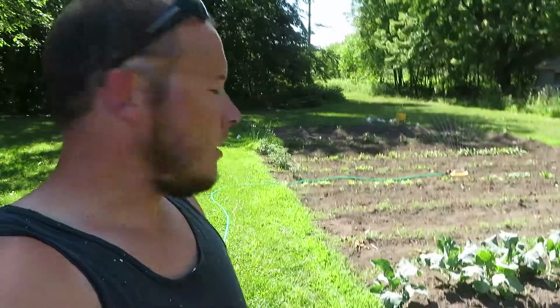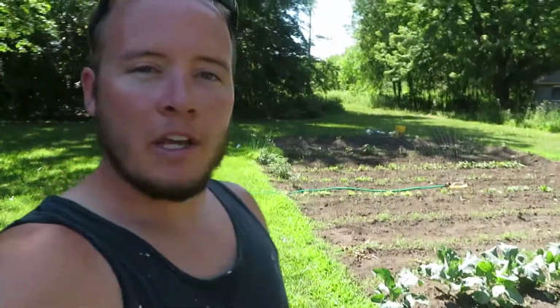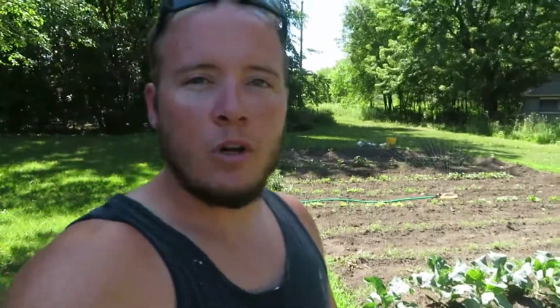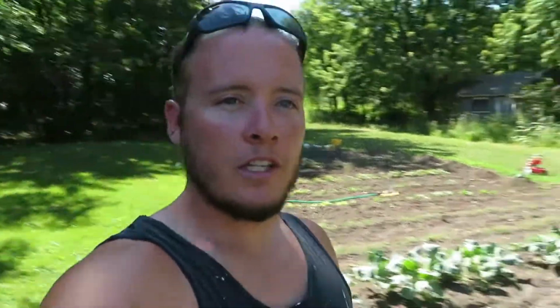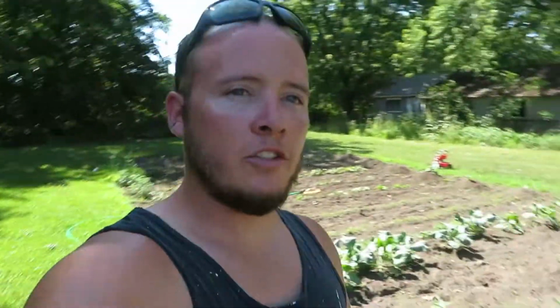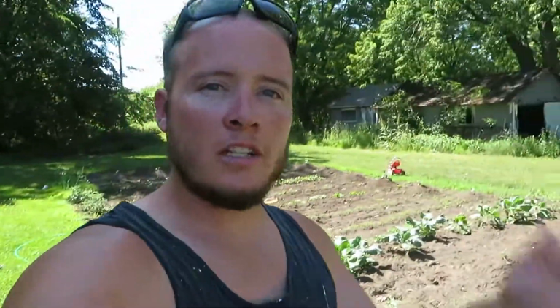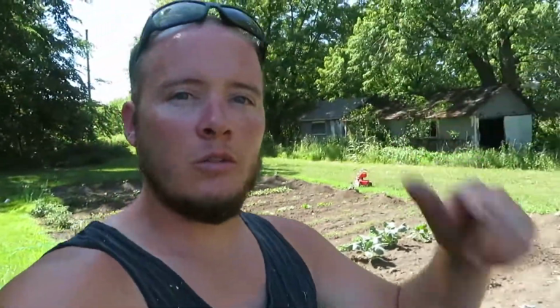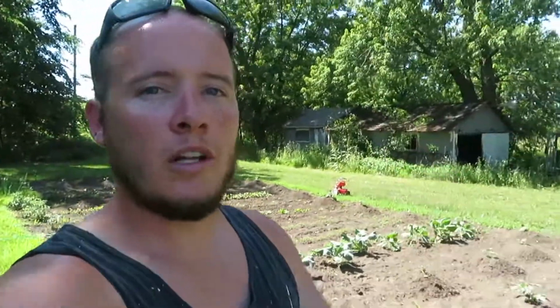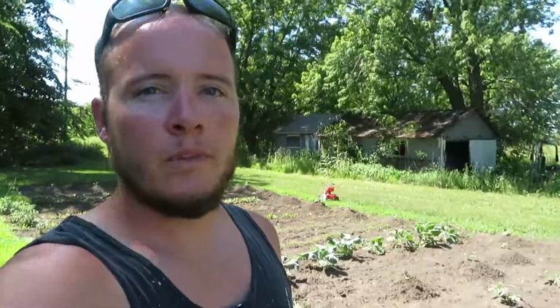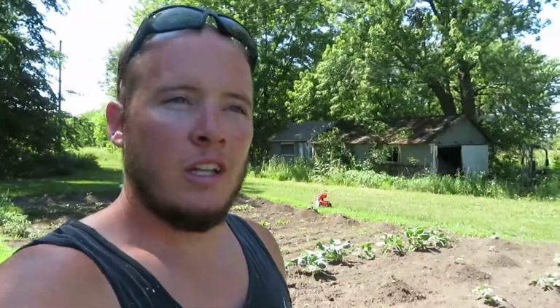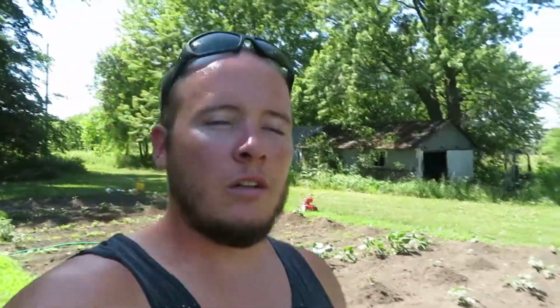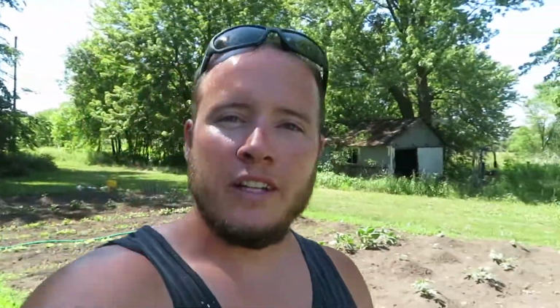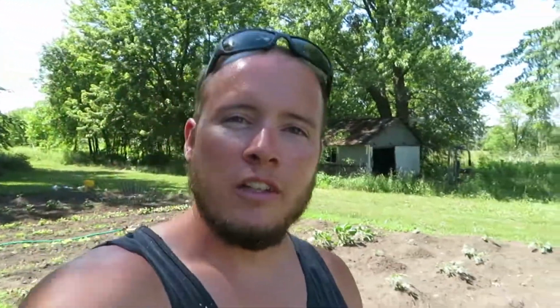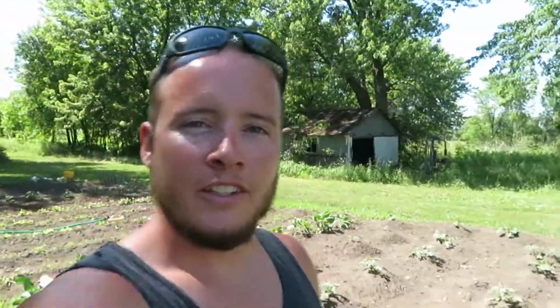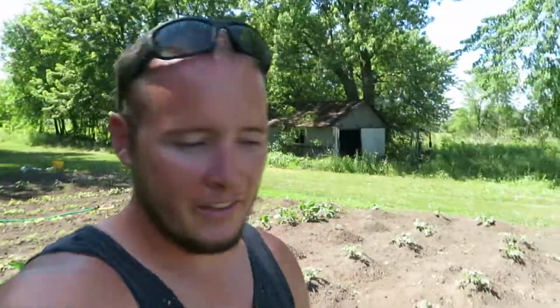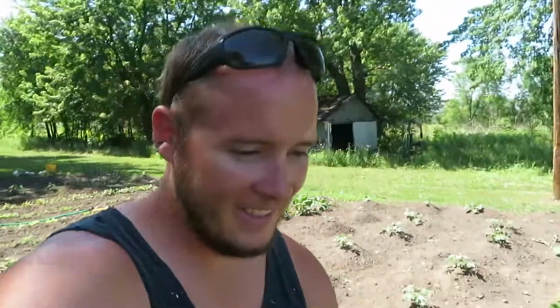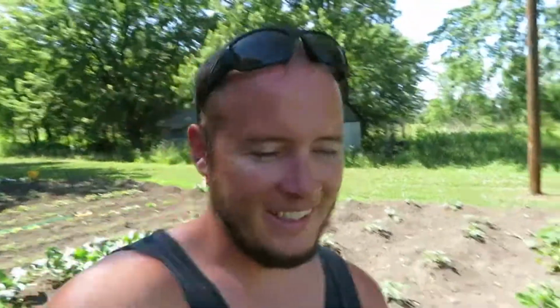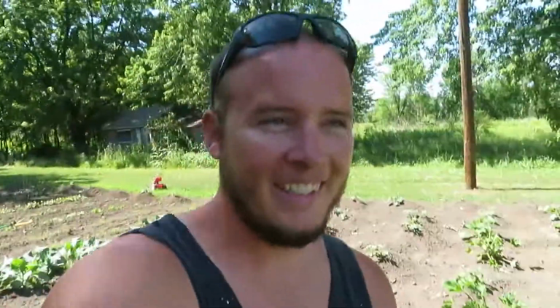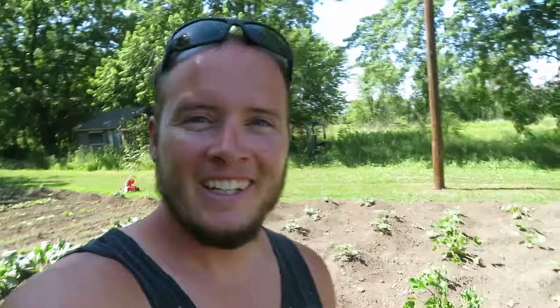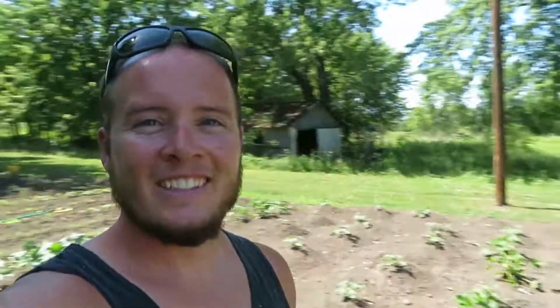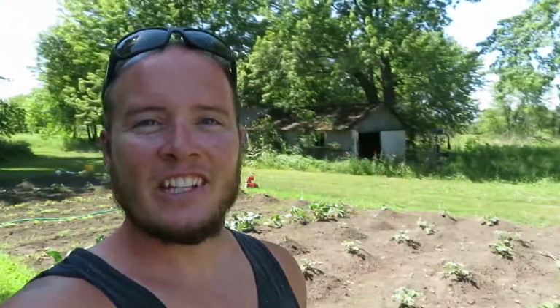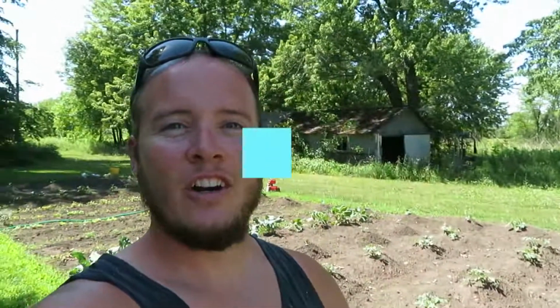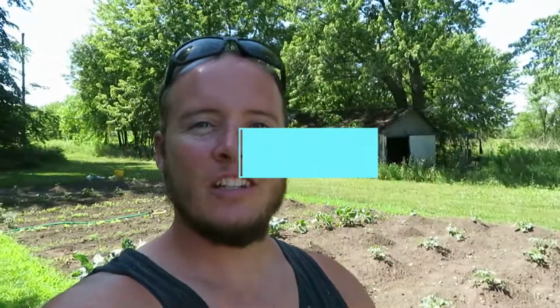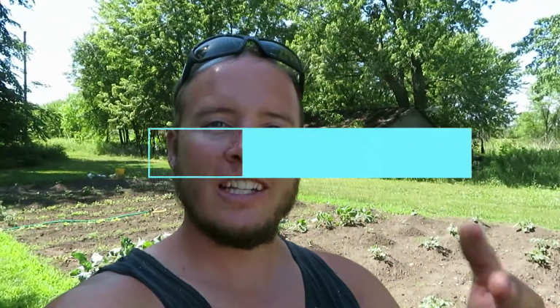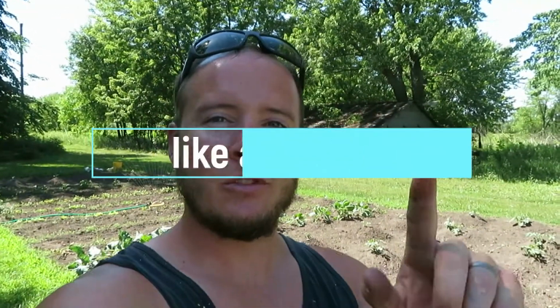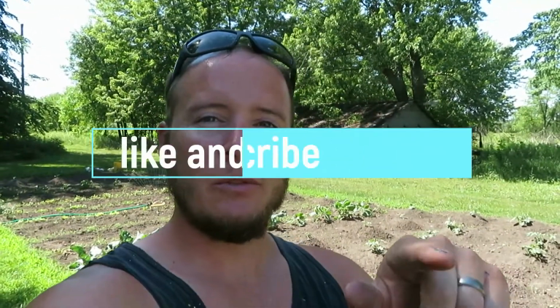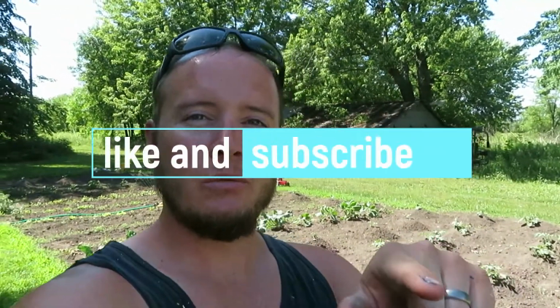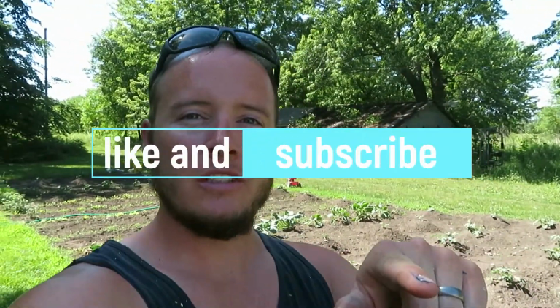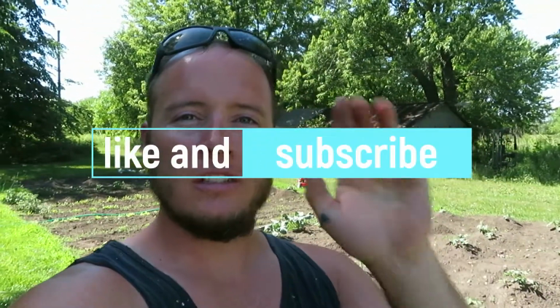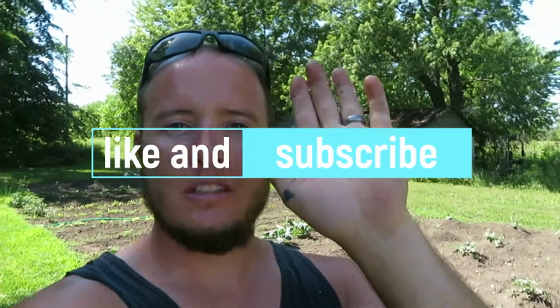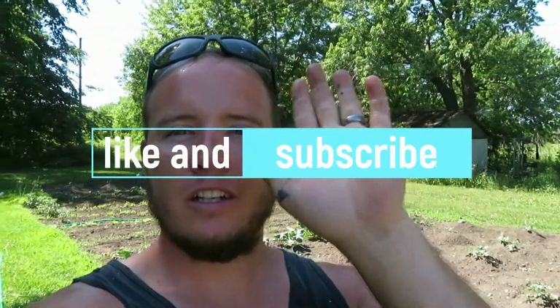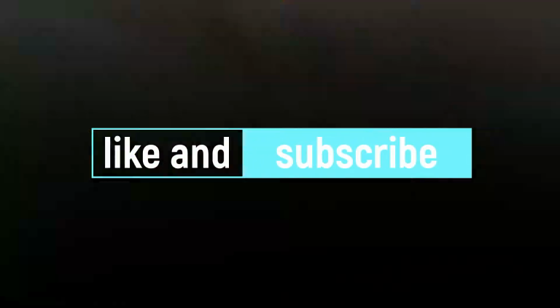Well, thanks for watching guys — you know what I've got going on here now. Thanks for watching. Like and subscribe if you would please. See you later!